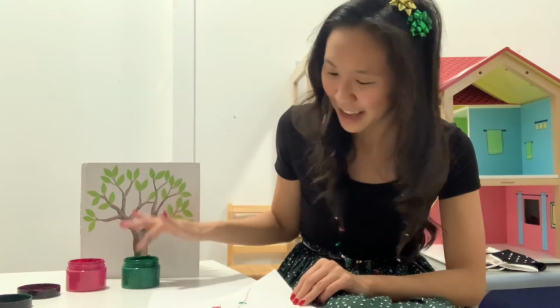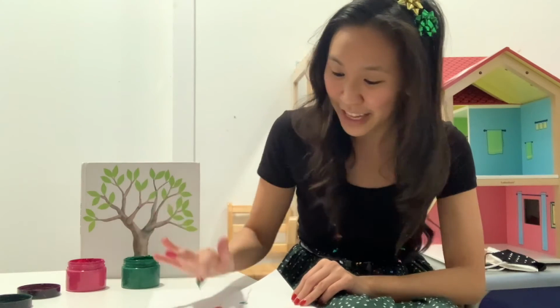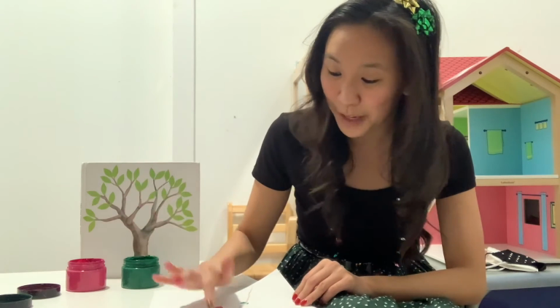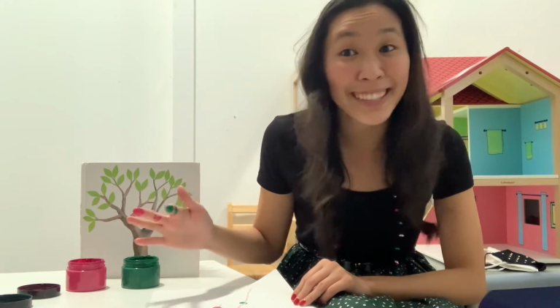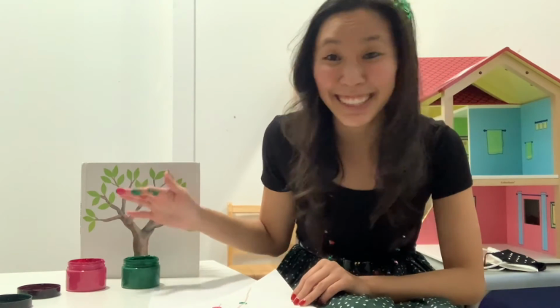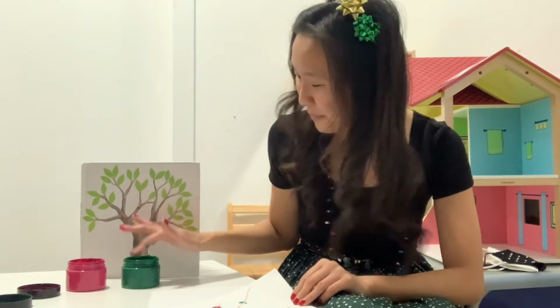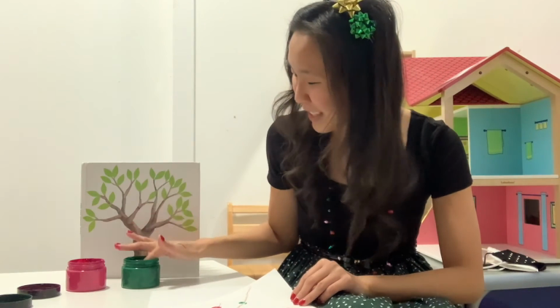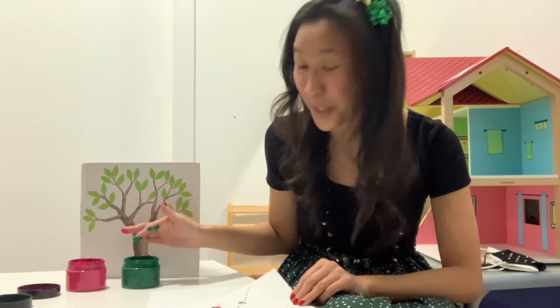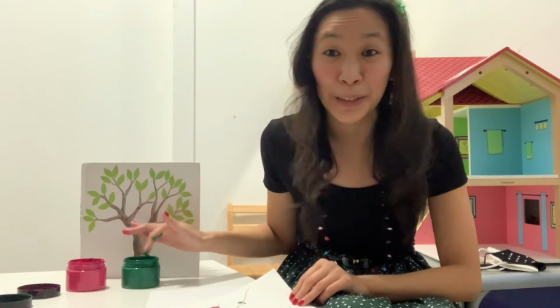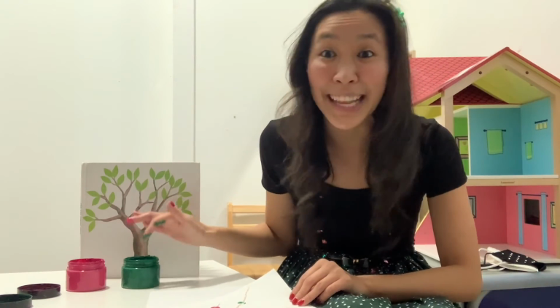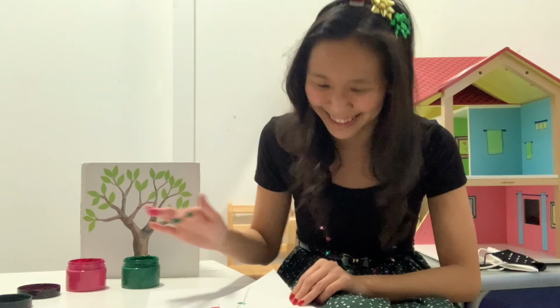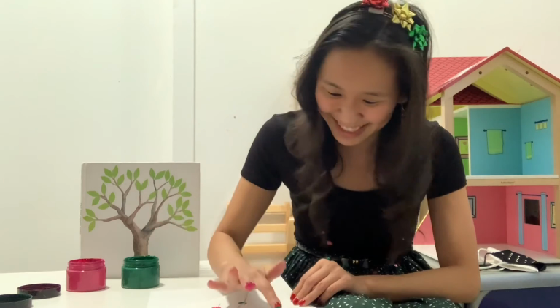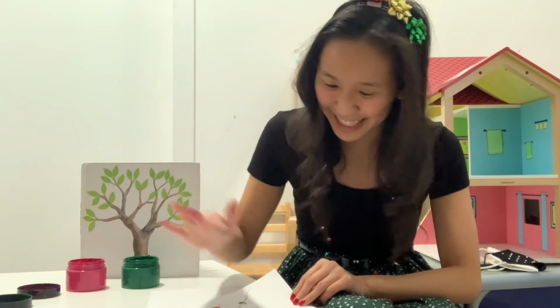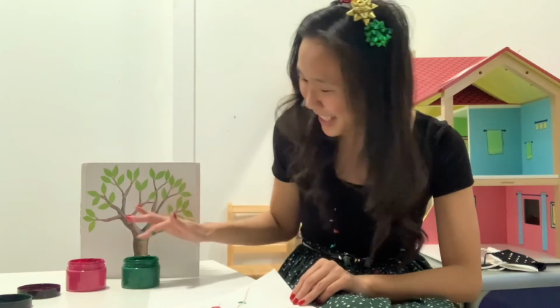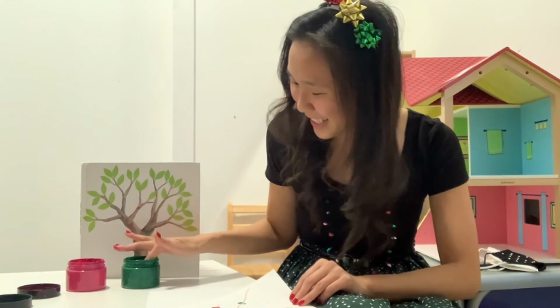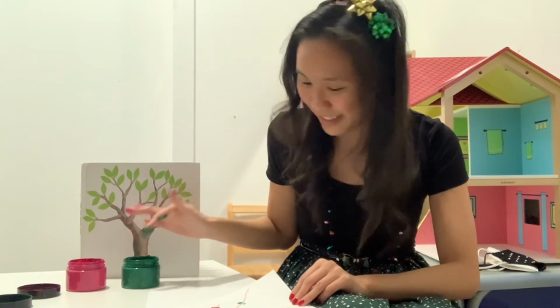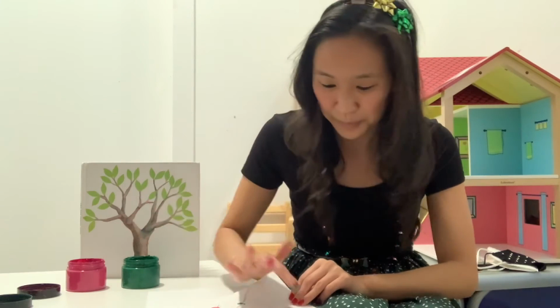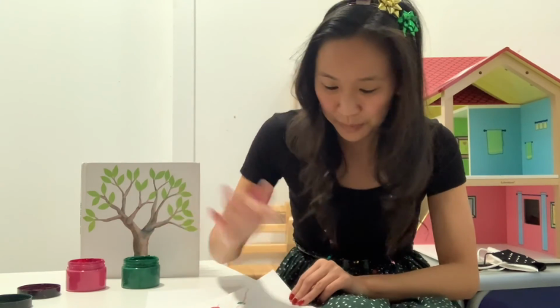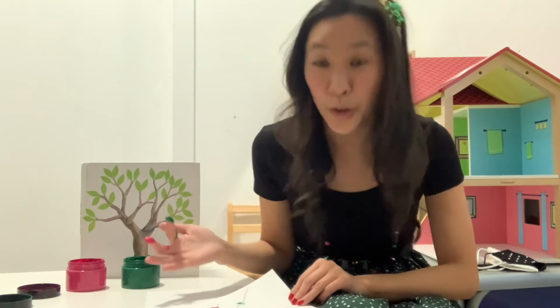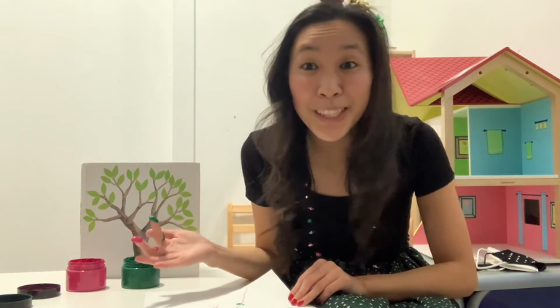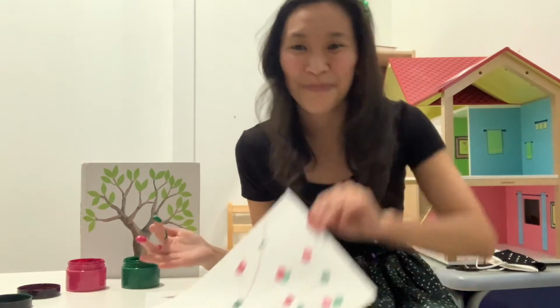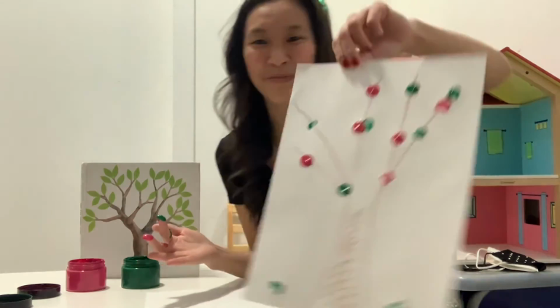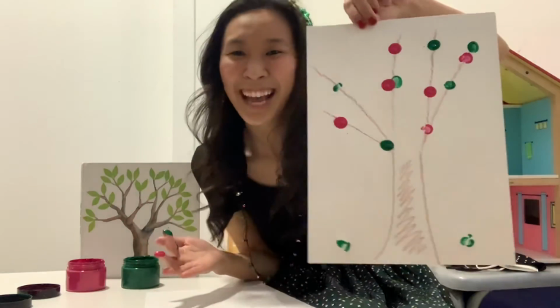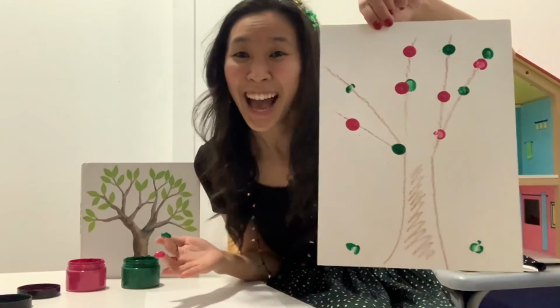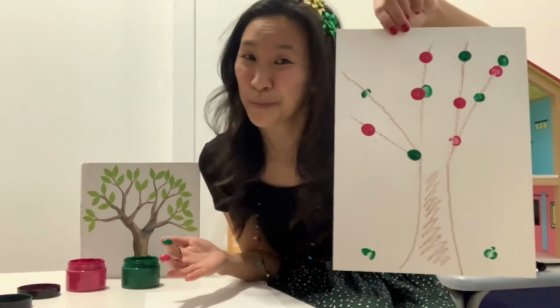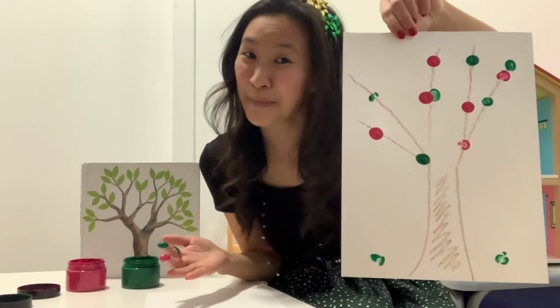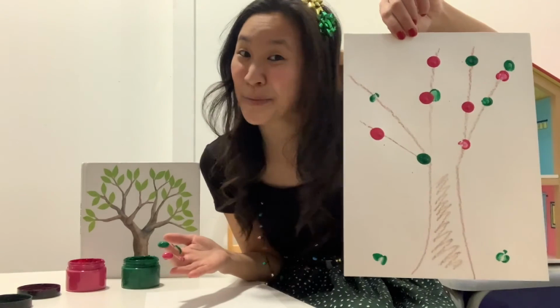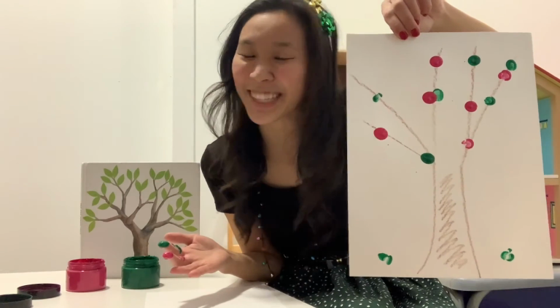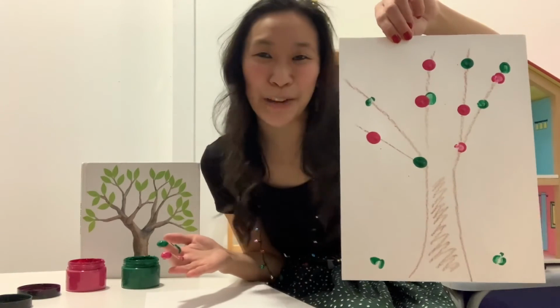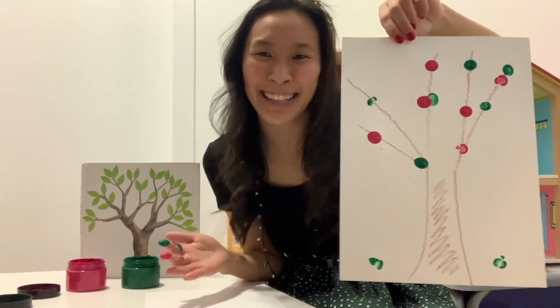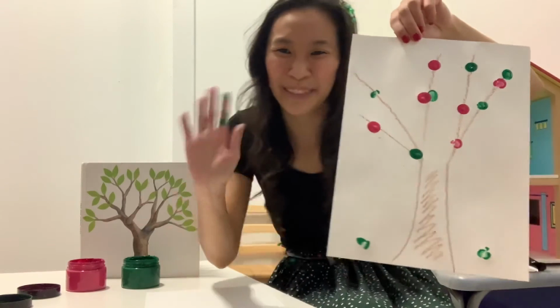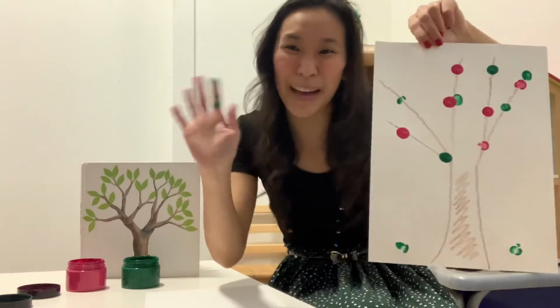Tell me what it feels like. Does it feel wet? Does it feel cold? Have so much fun making your magical tree, friends. Bye-bye!